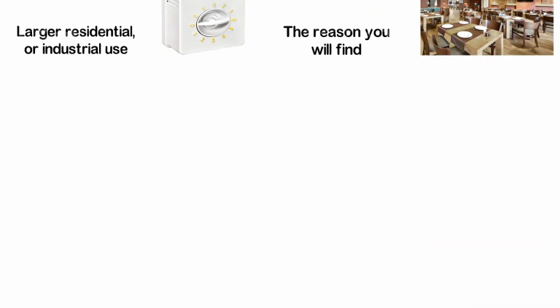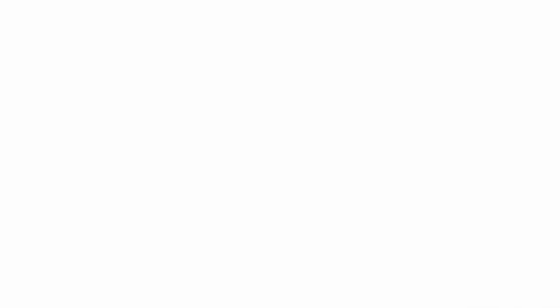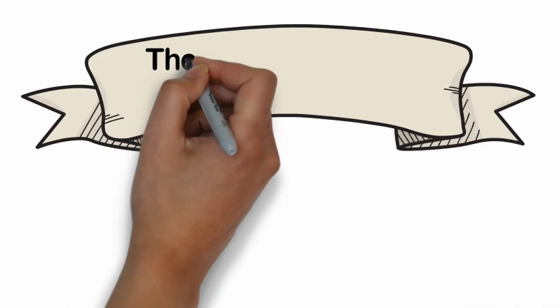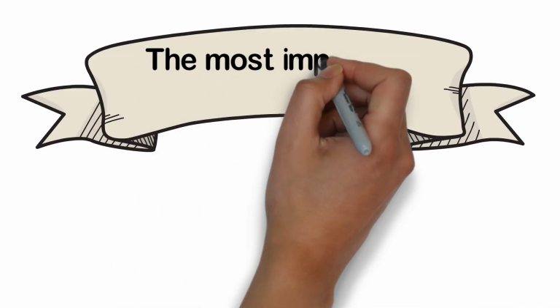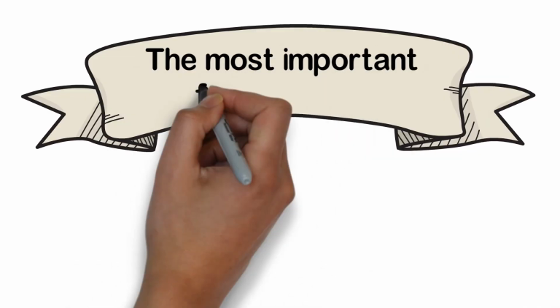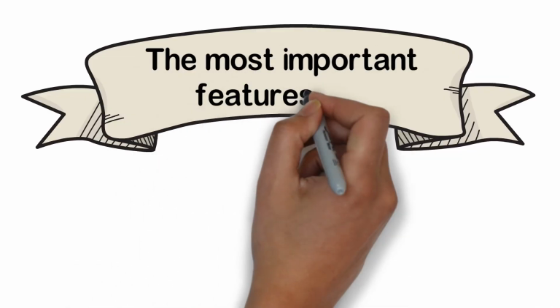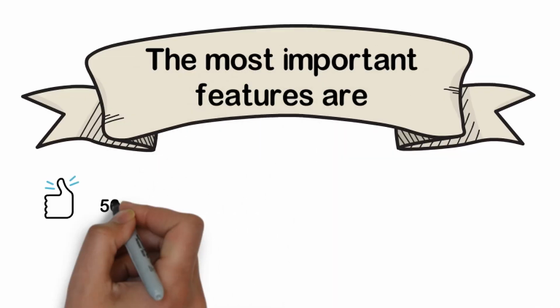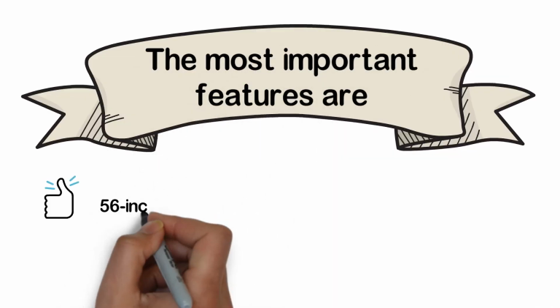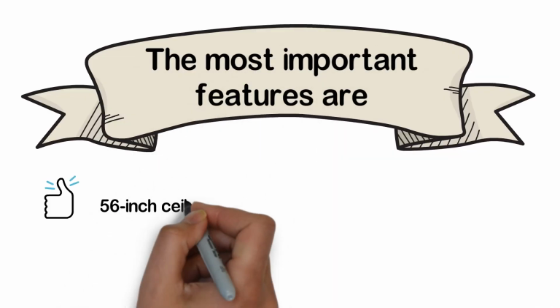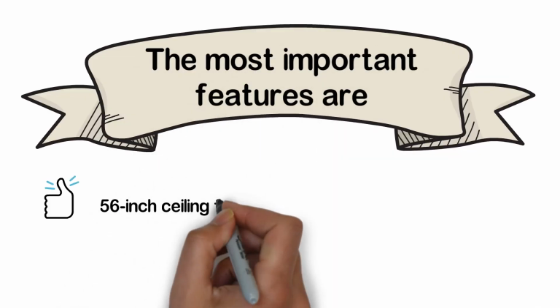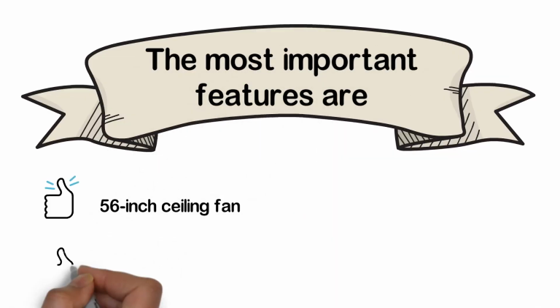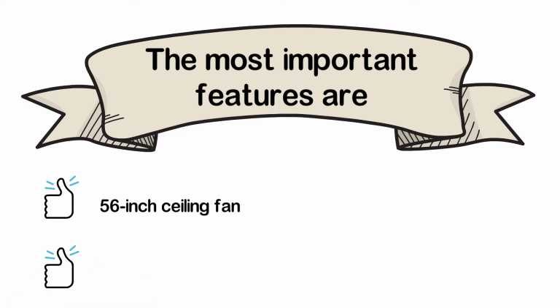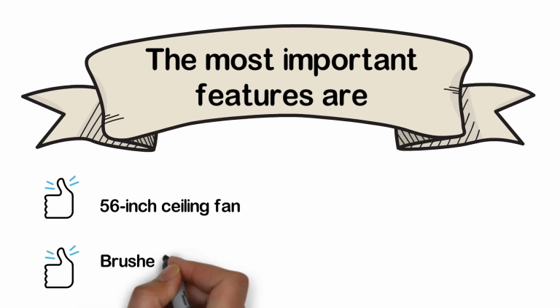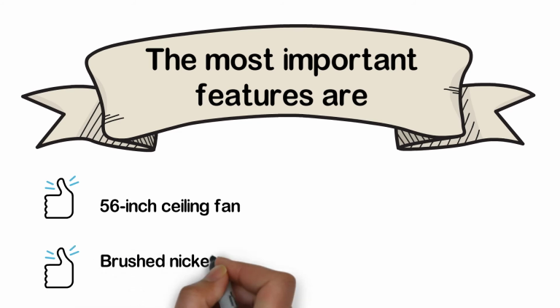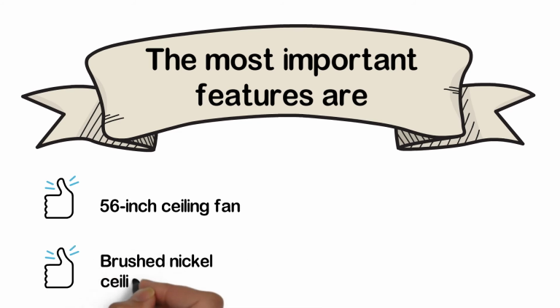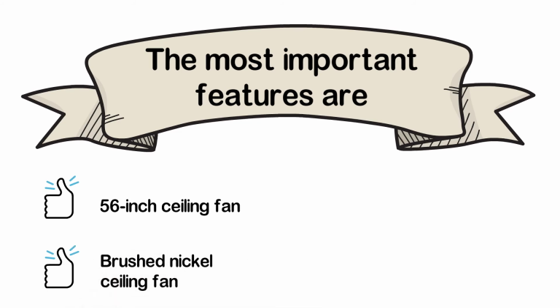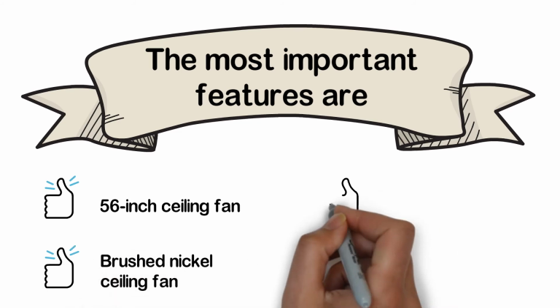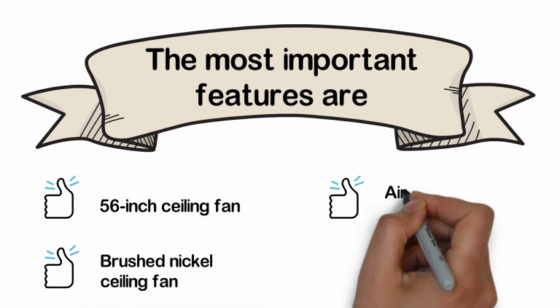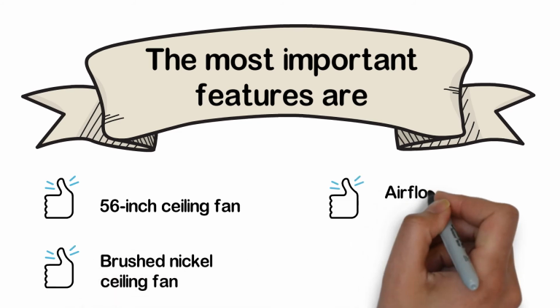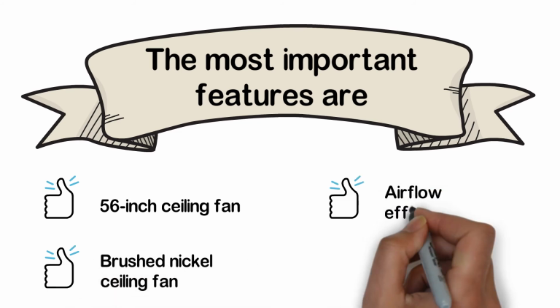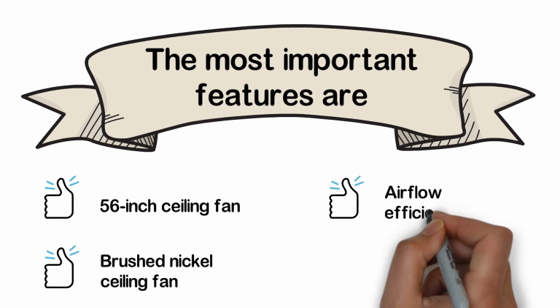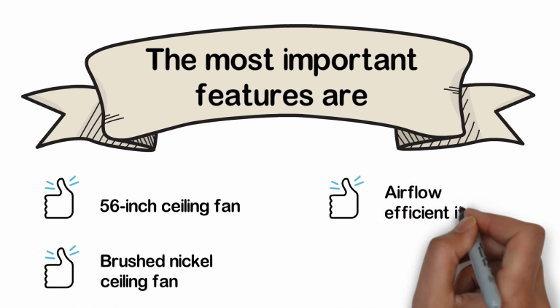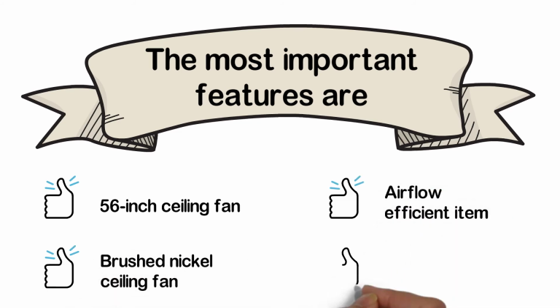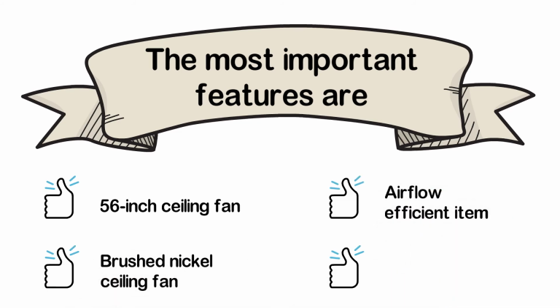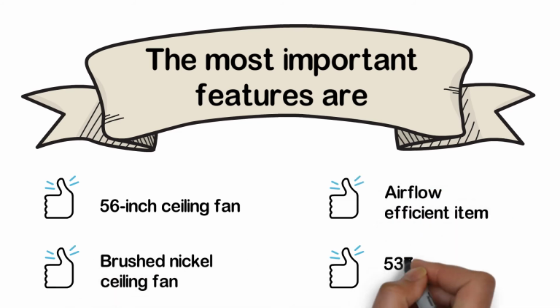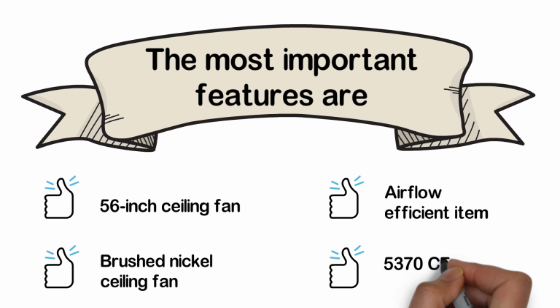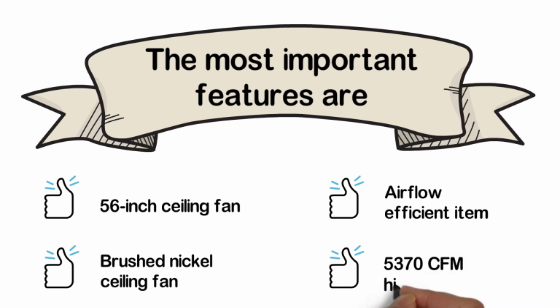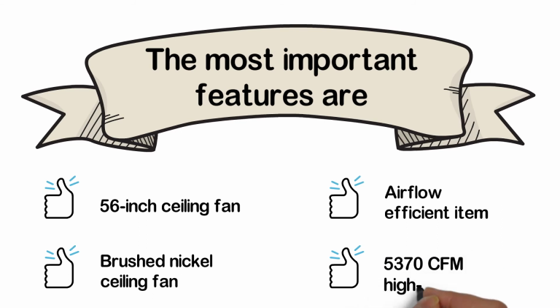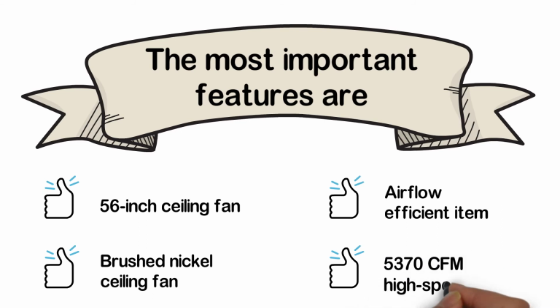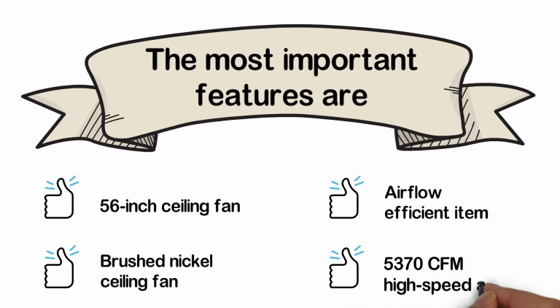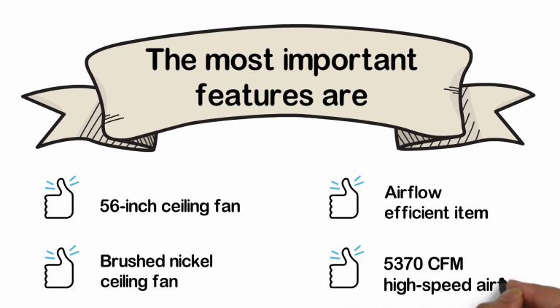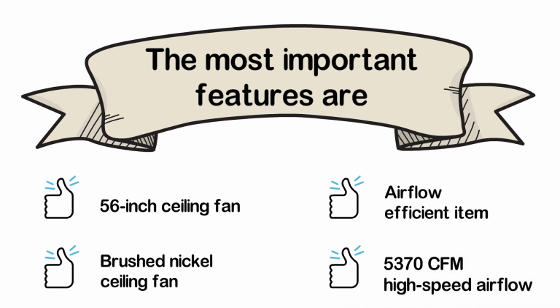The most important features are: 56-inch ceiling fan, brushed nickel finish, airflow efficient design, and 5,370 CFM high-speed airflow.